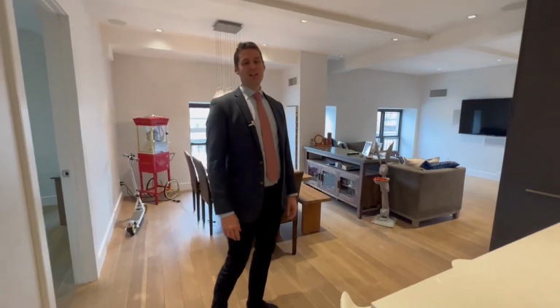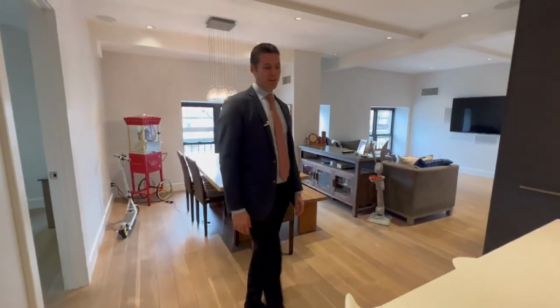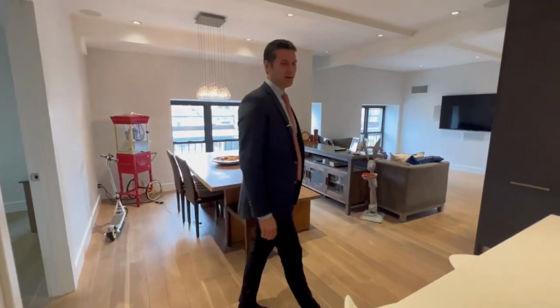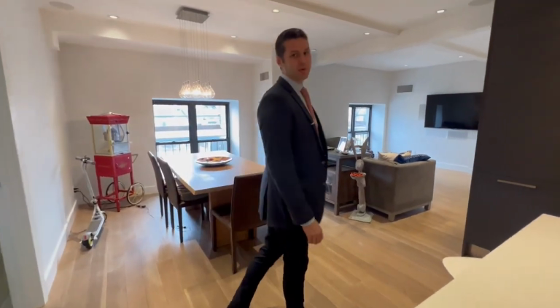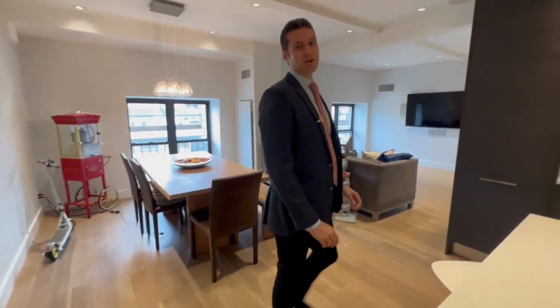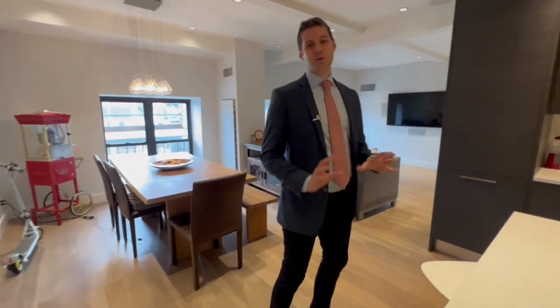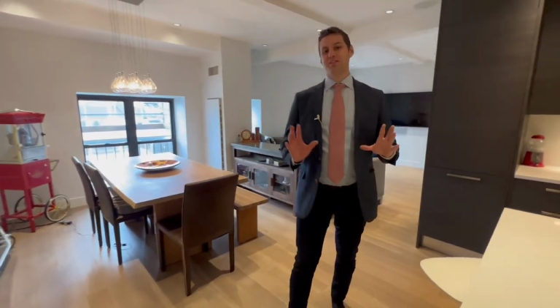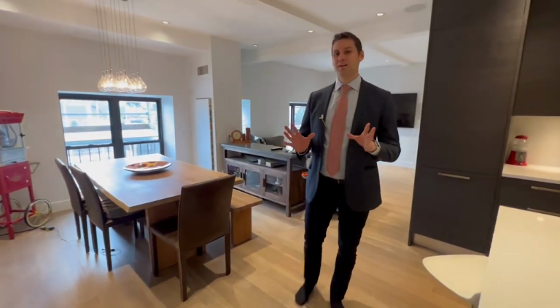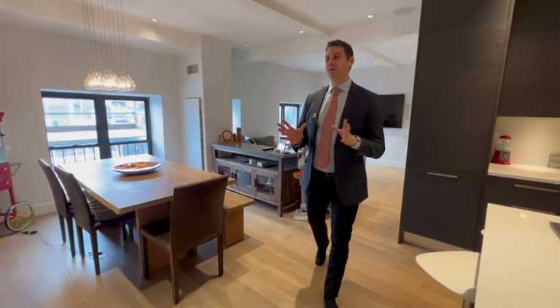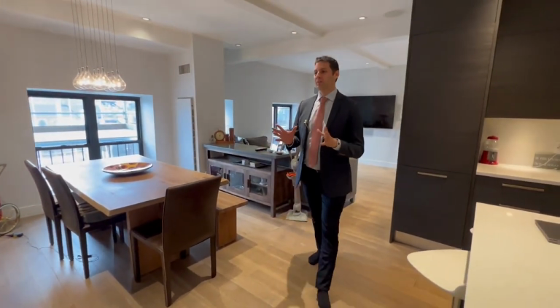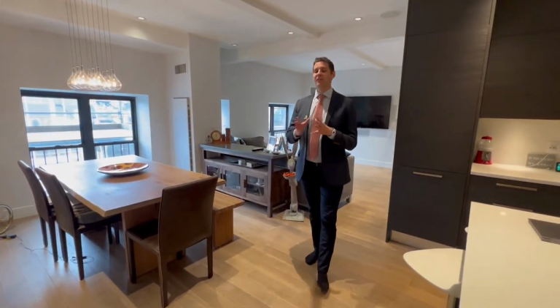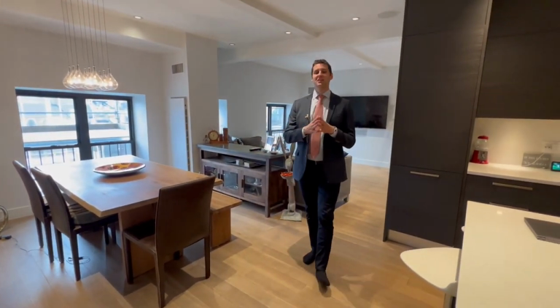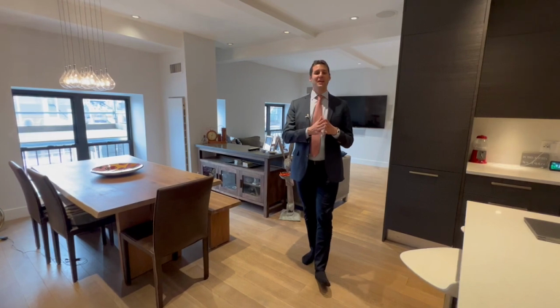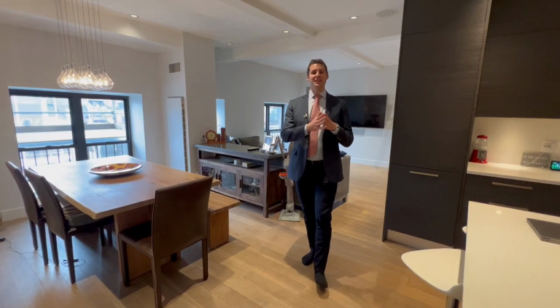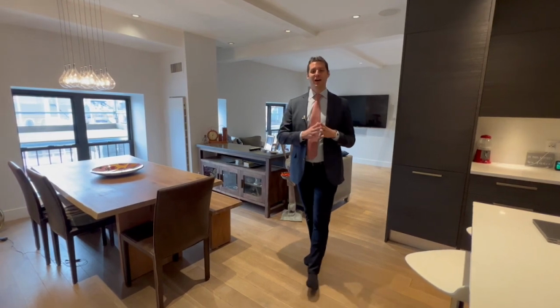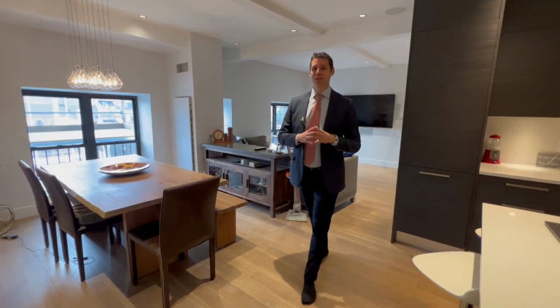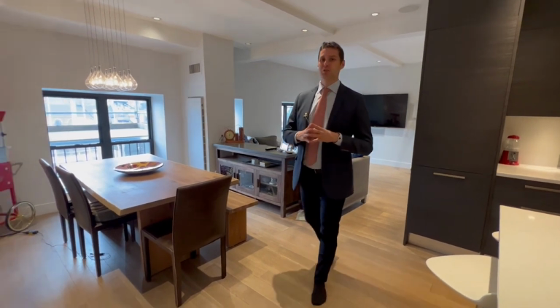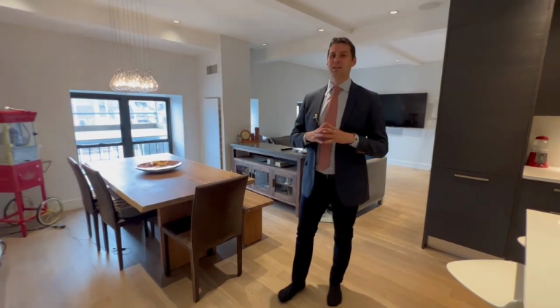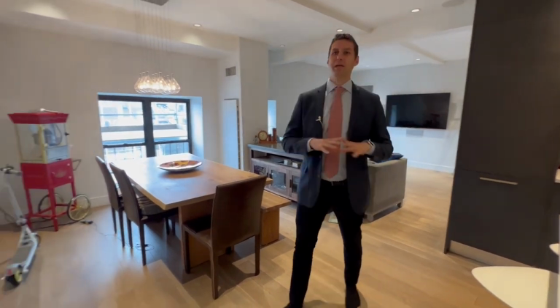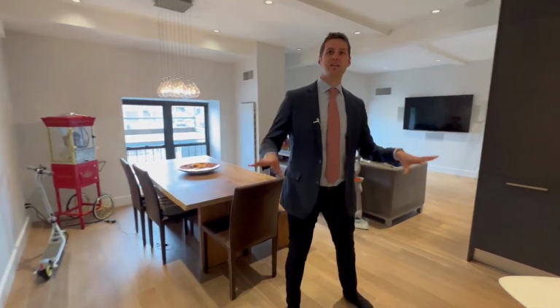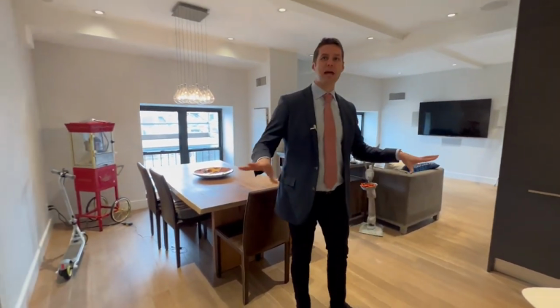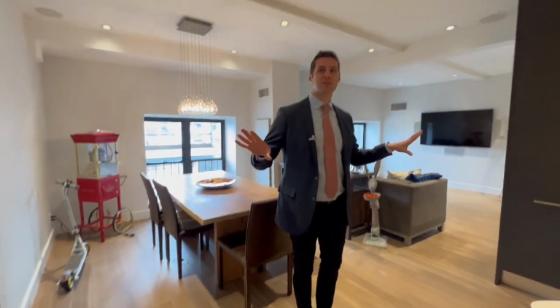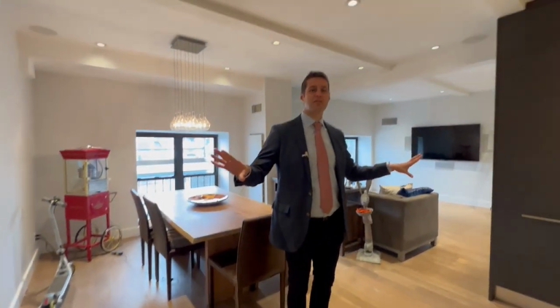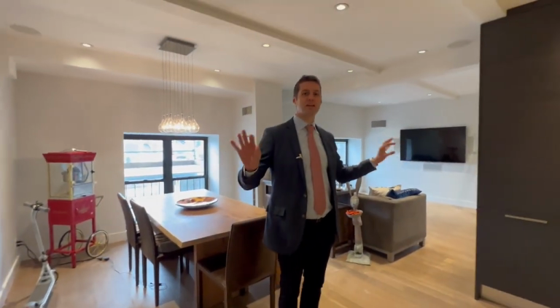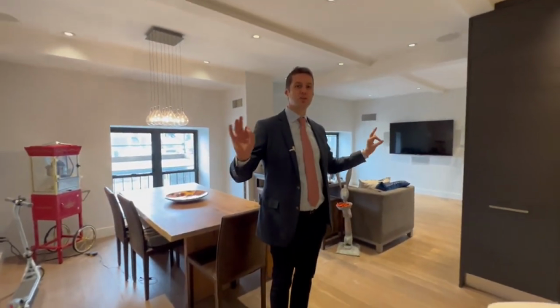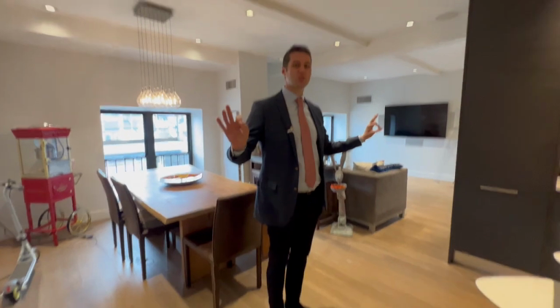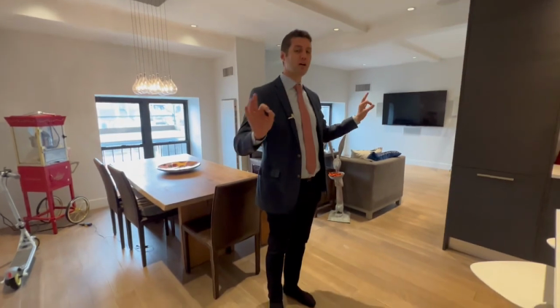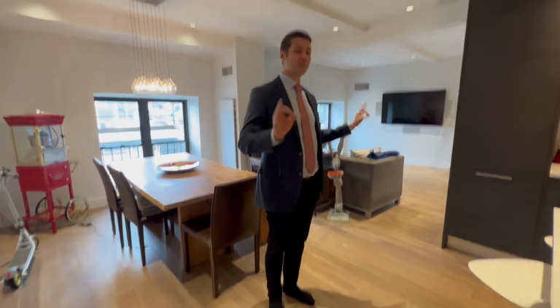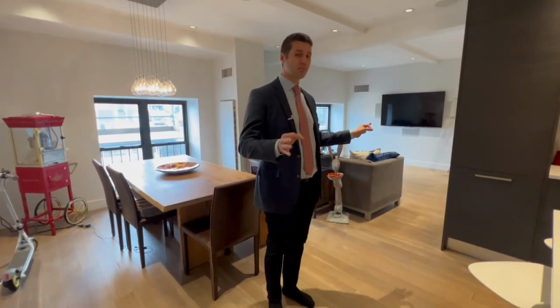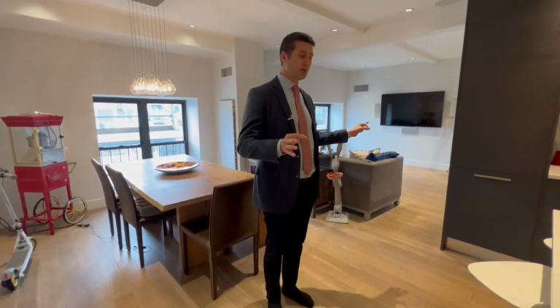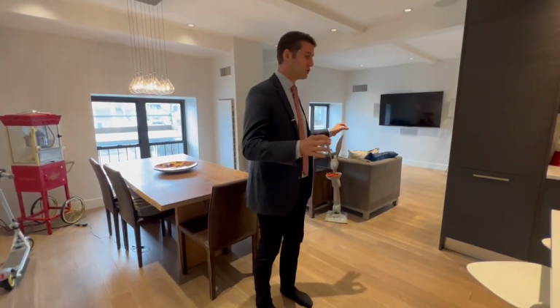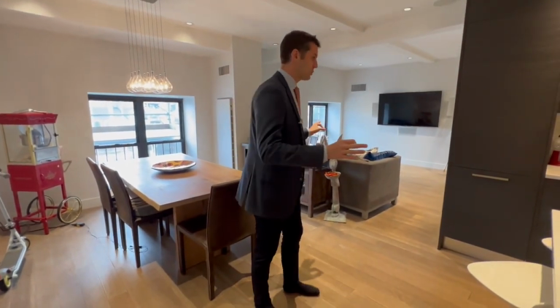Hello, it is Eric Bottomley with Argo Real Estate and we are in the perfect location here on Bleecker Street in an amazing, immaculate renovated two-bedroom — flexible three-bedroom as well.